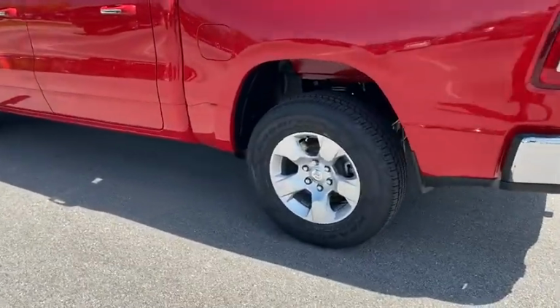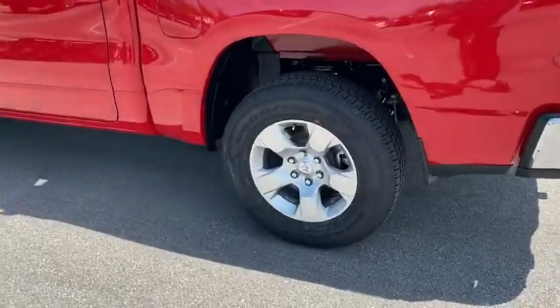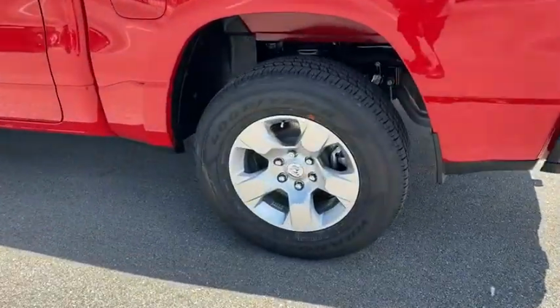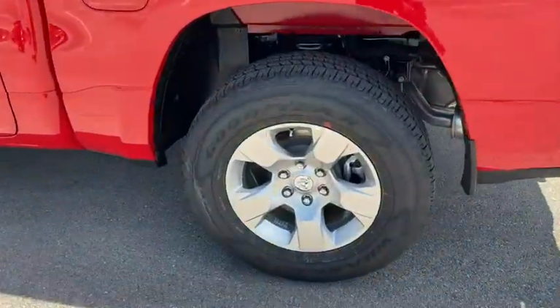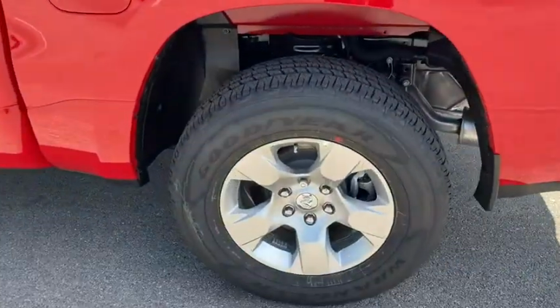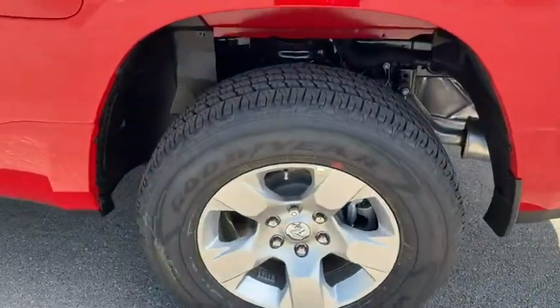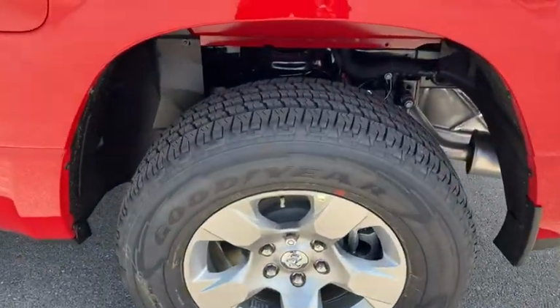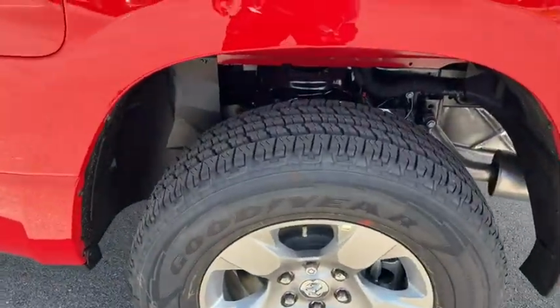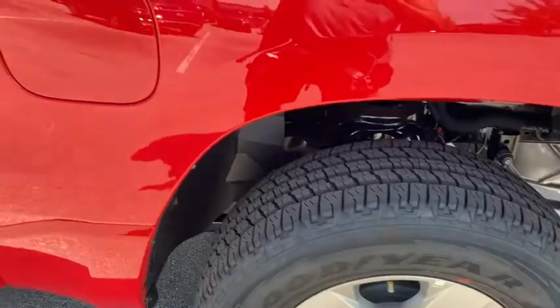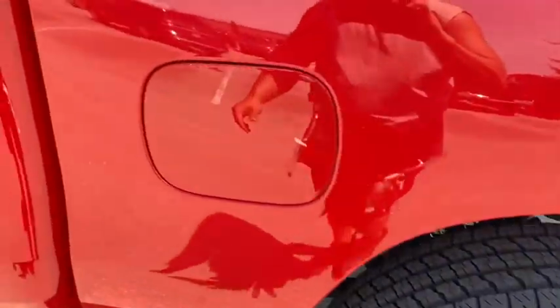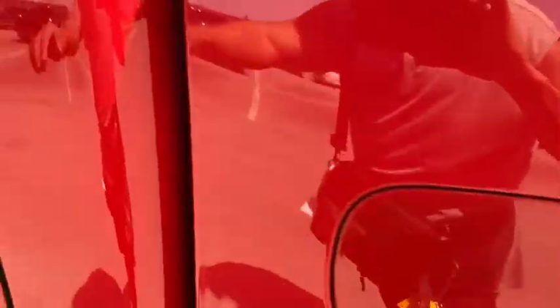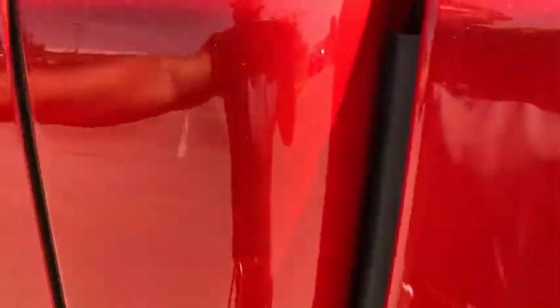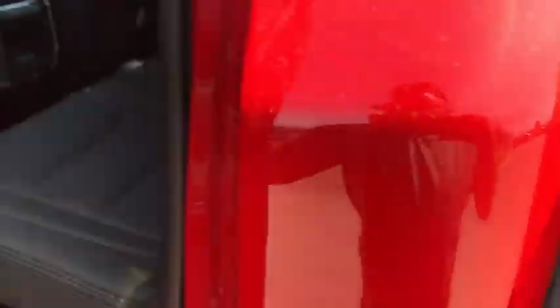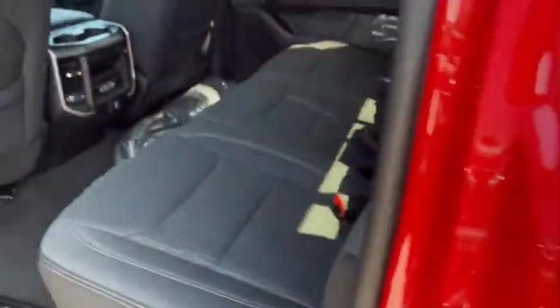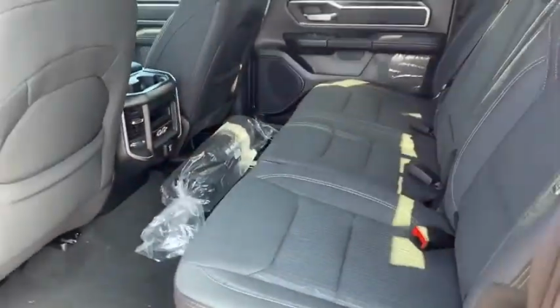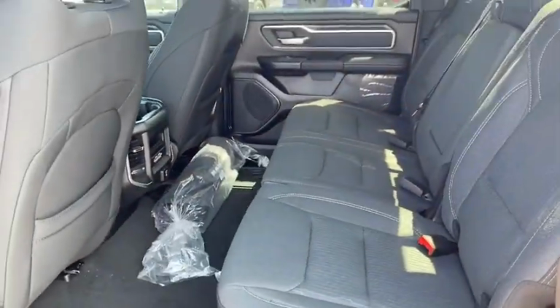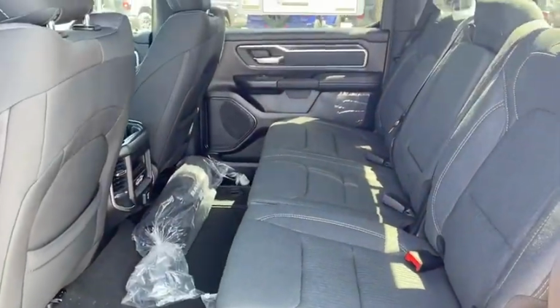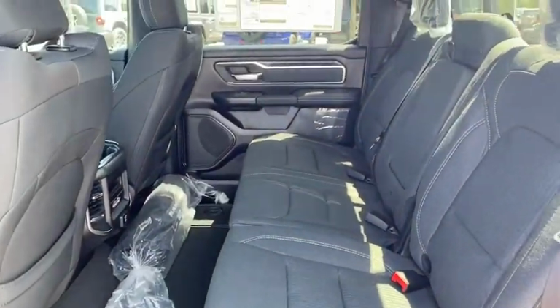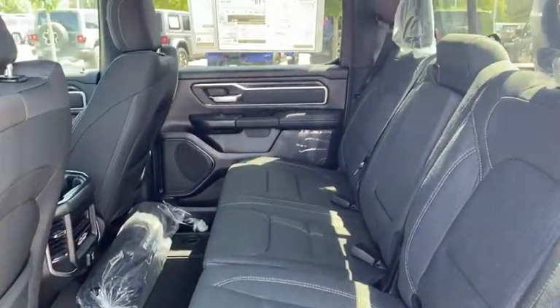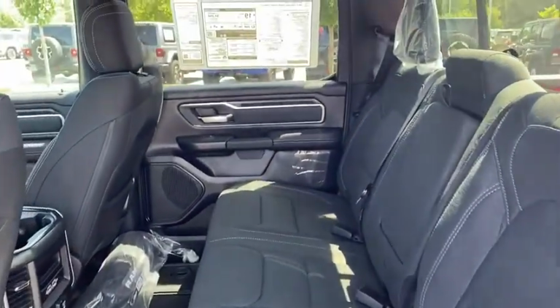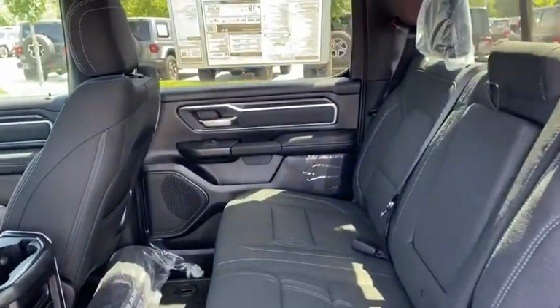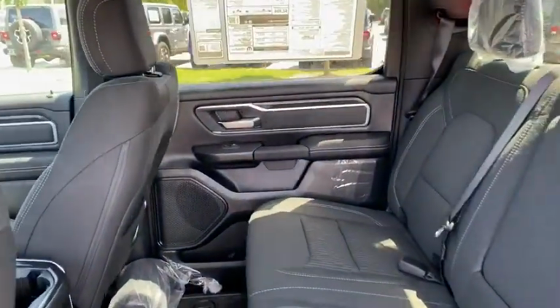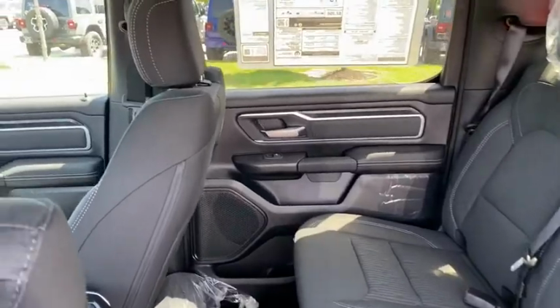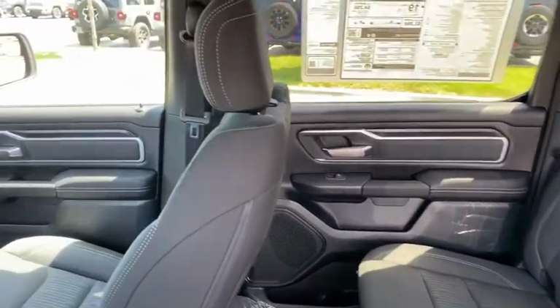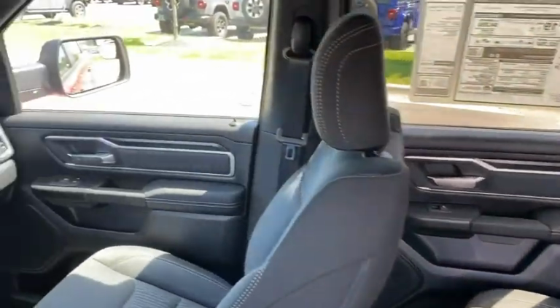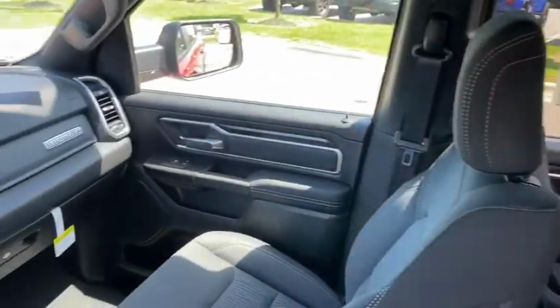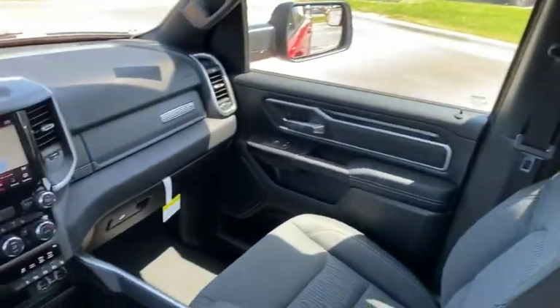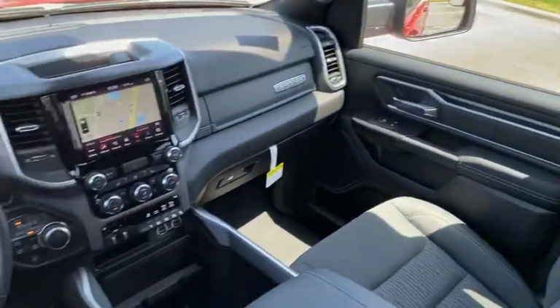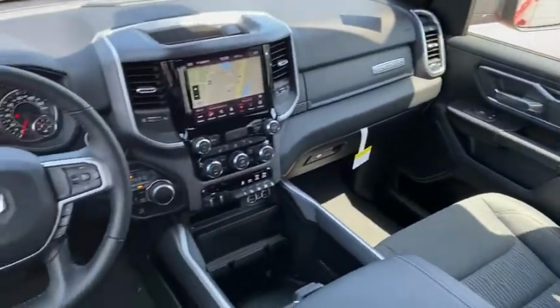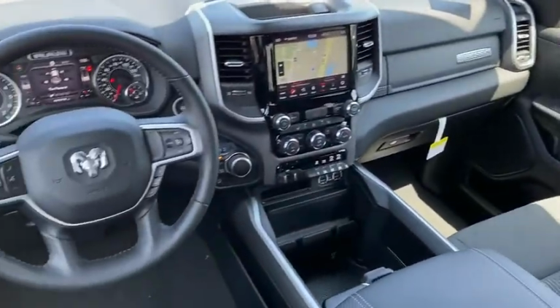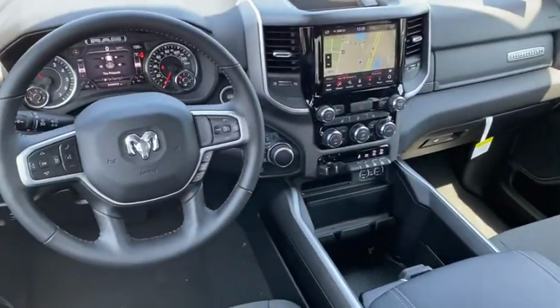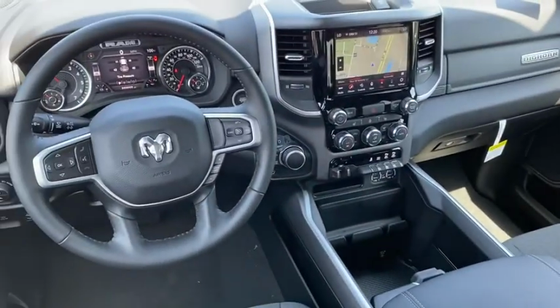Power windows, compass, trip computer, electronic stability control, remote keyless entry, panic alarm, overhead console, brake assist, tachometer, tilt steering wheel, and front reading lamps.